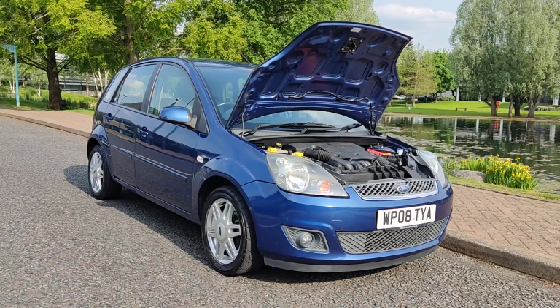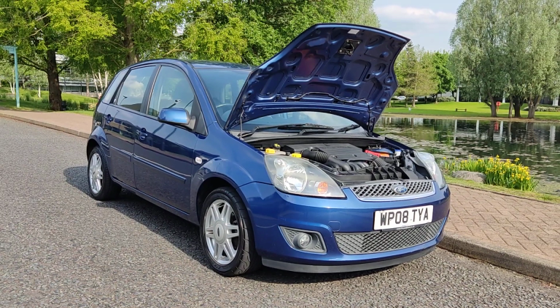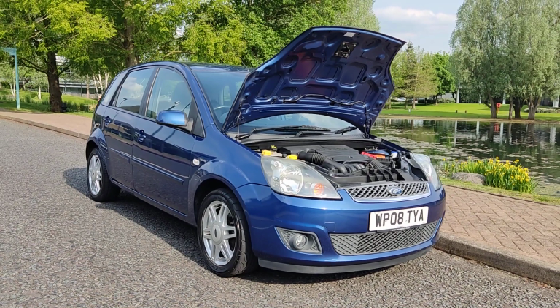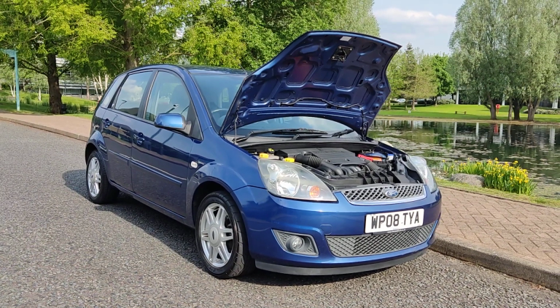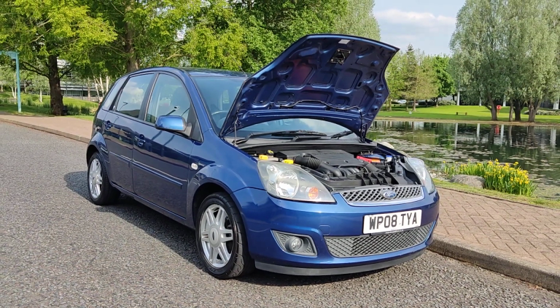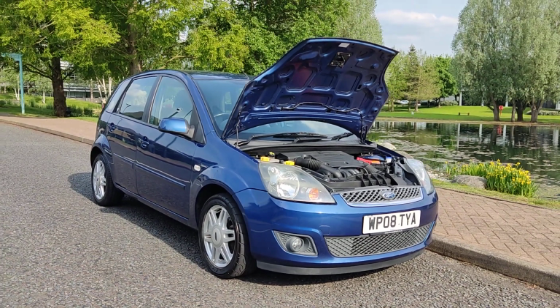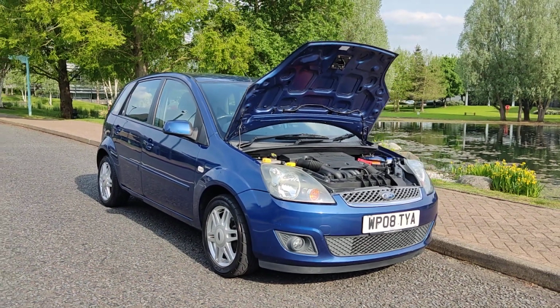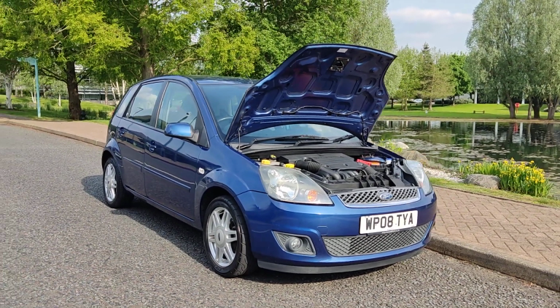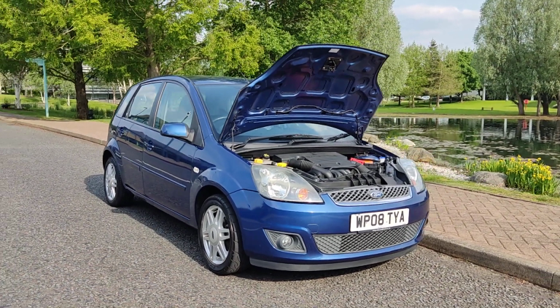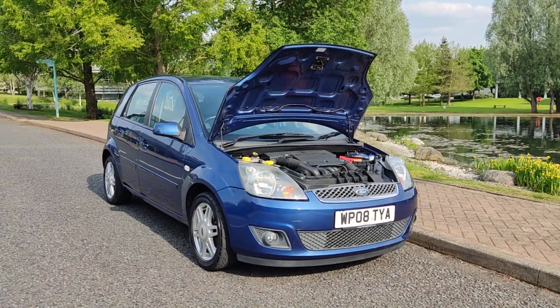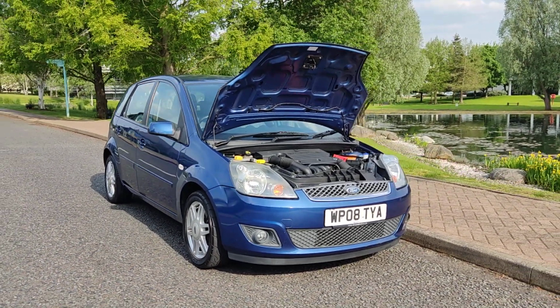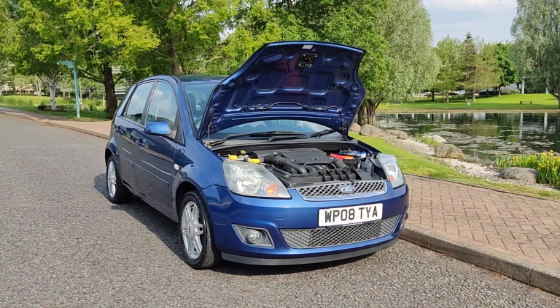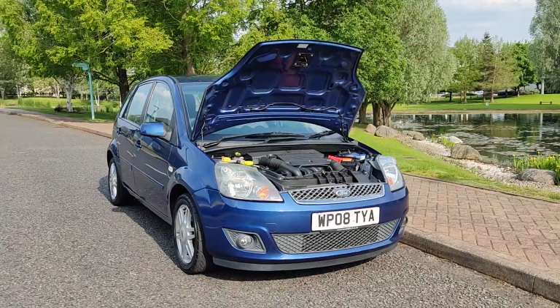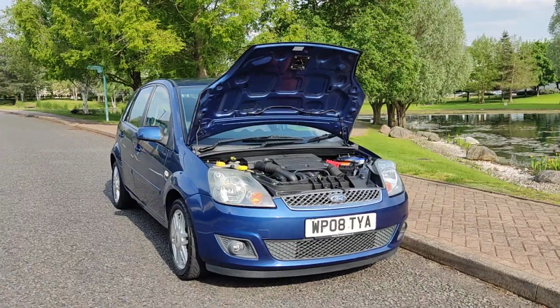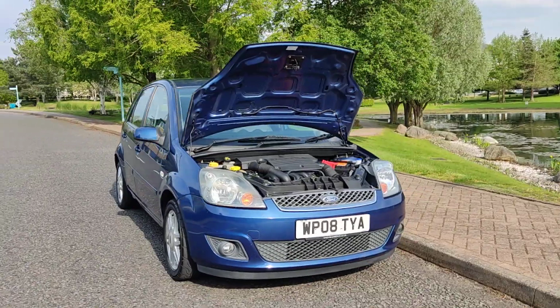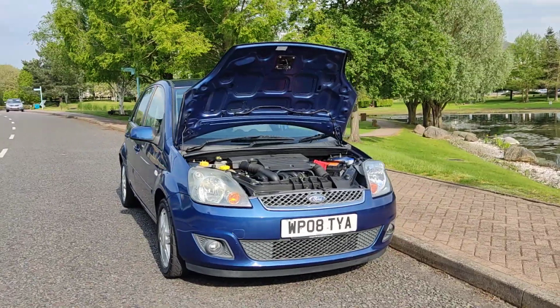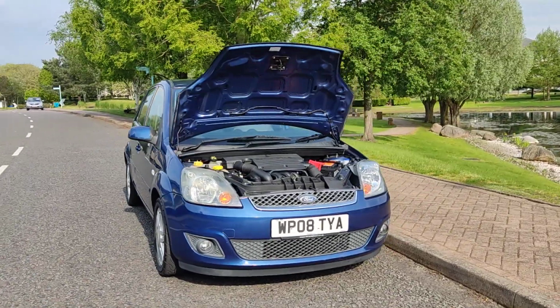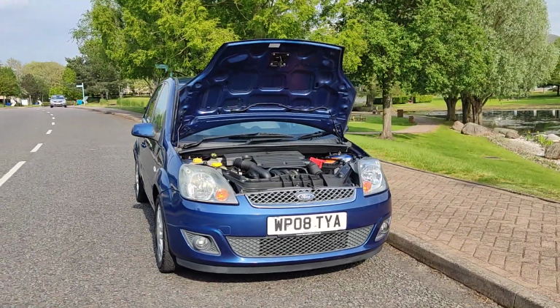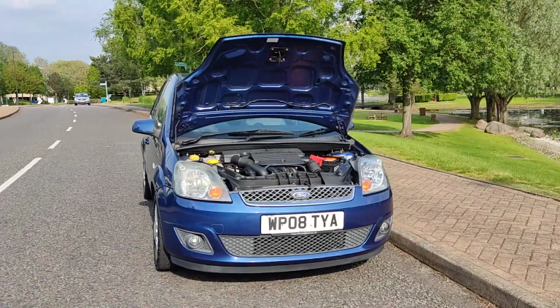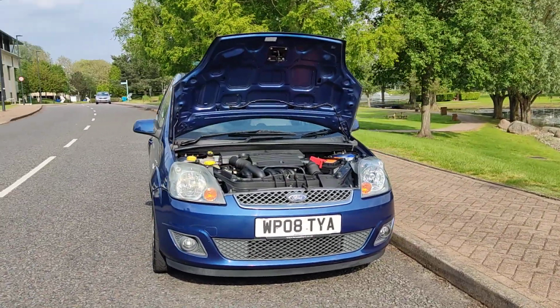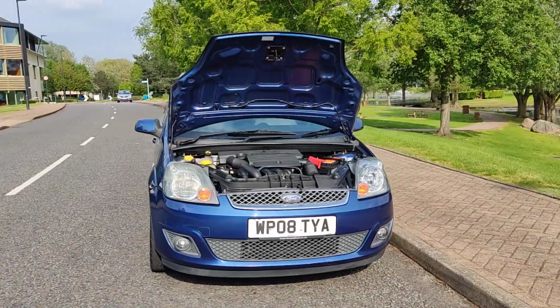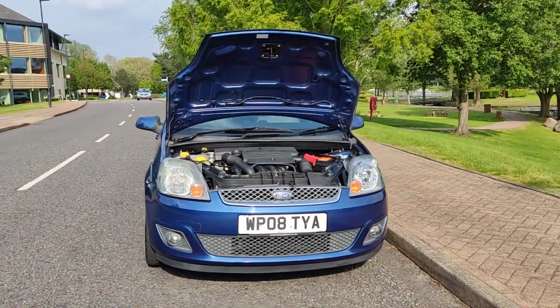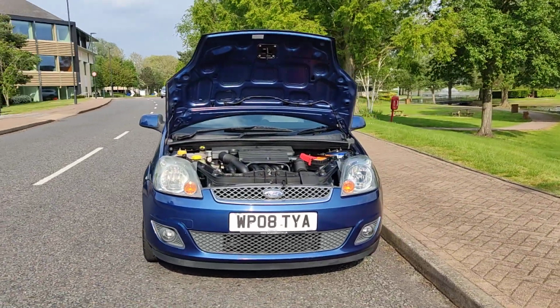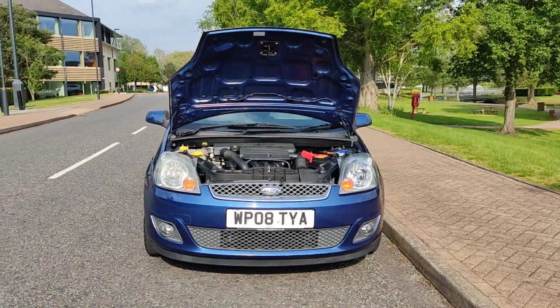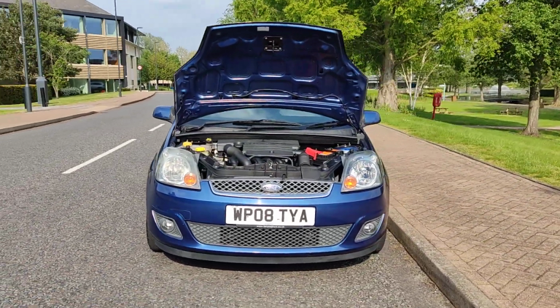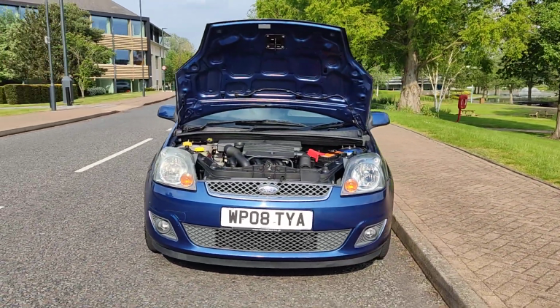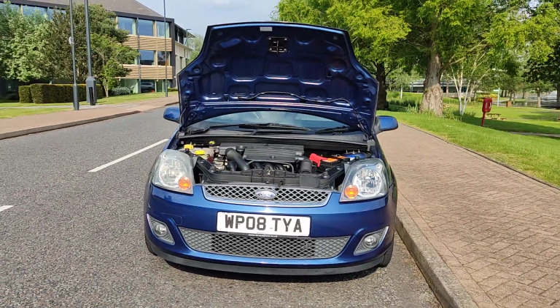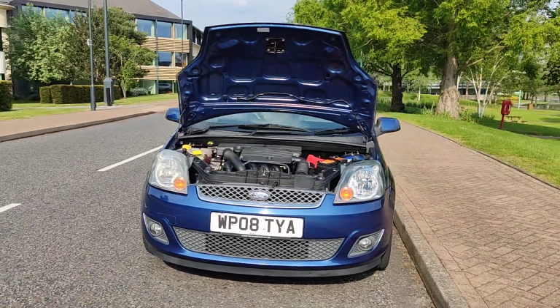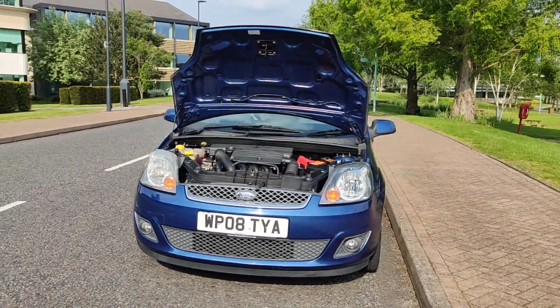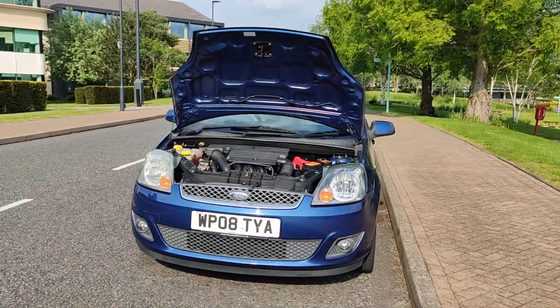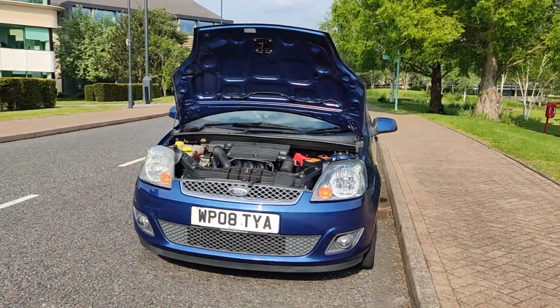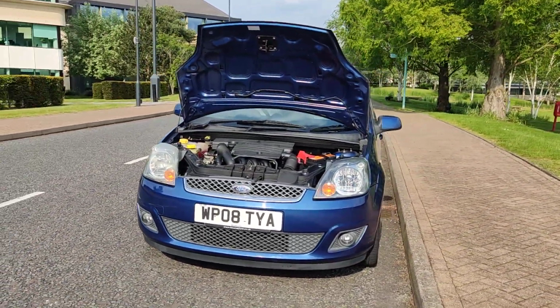WP08TYA — a blue Ford Fiesta 1.6 Ghia, hatchback 5-door, petrol automatic.